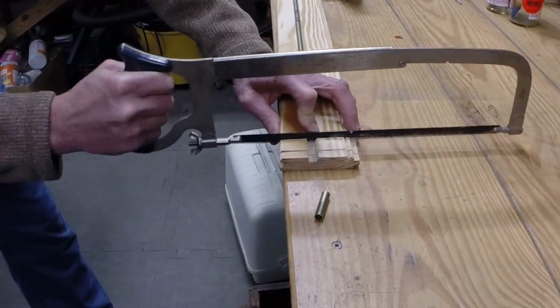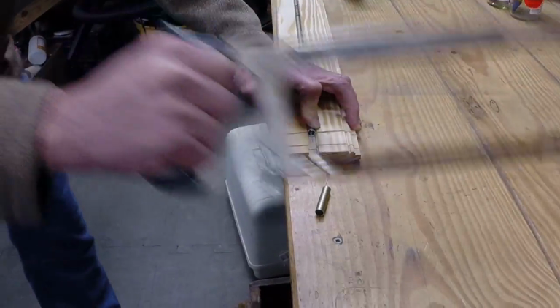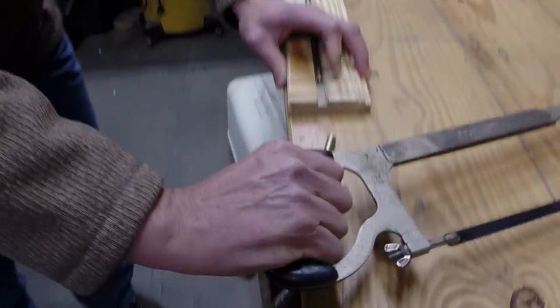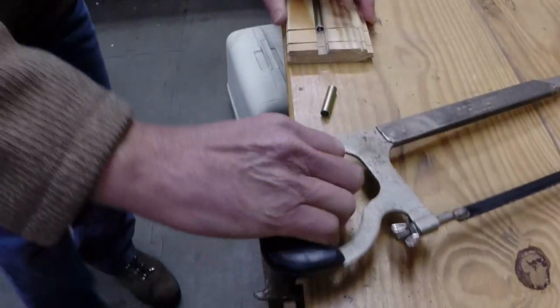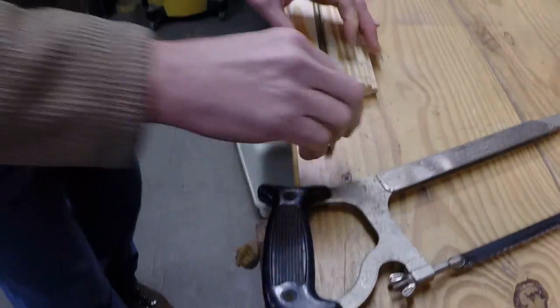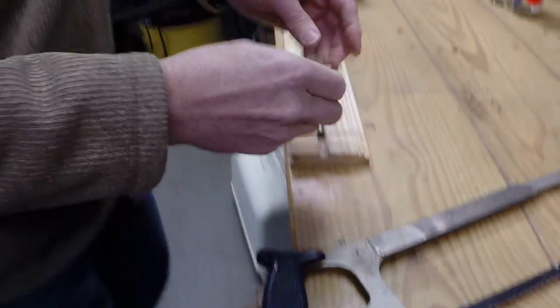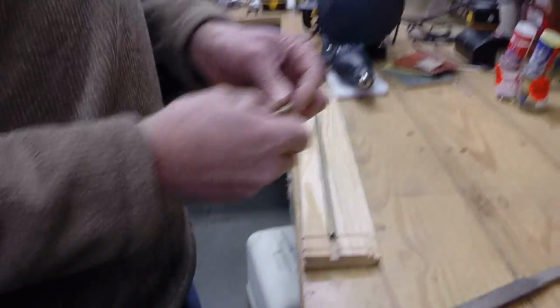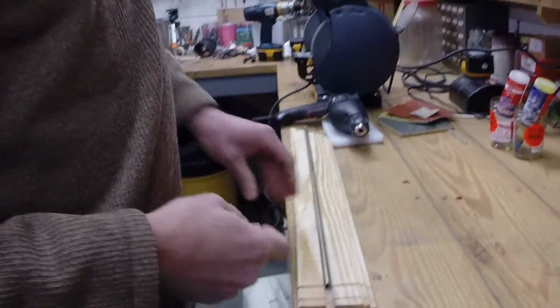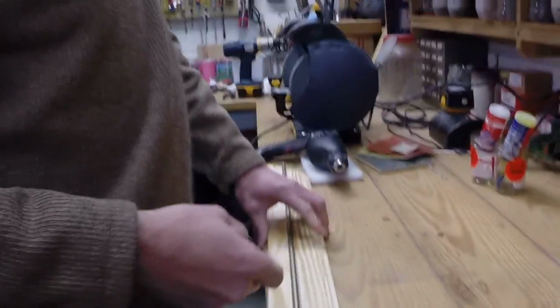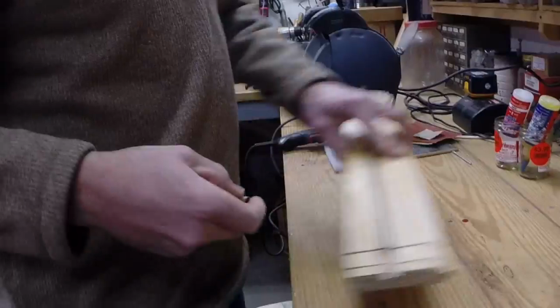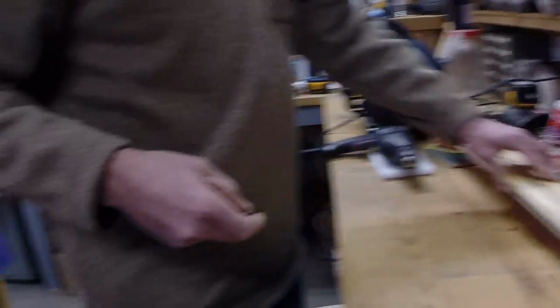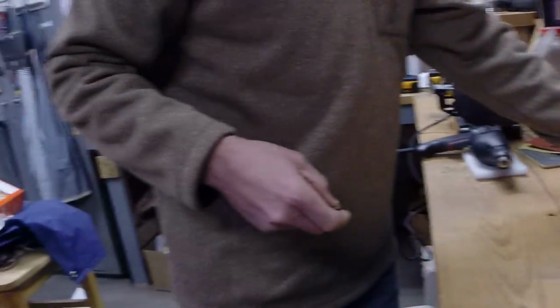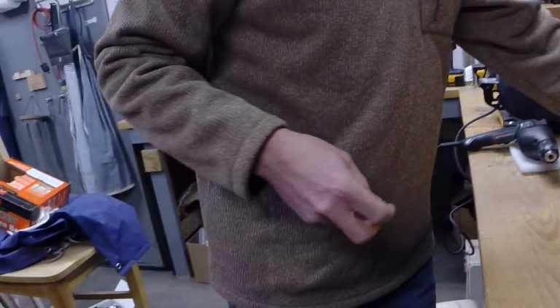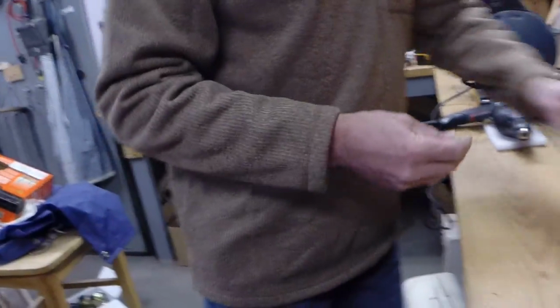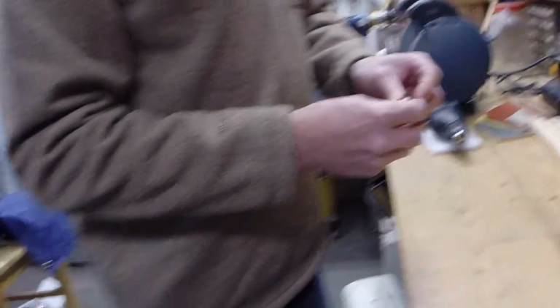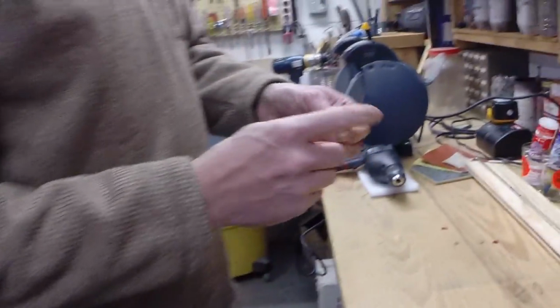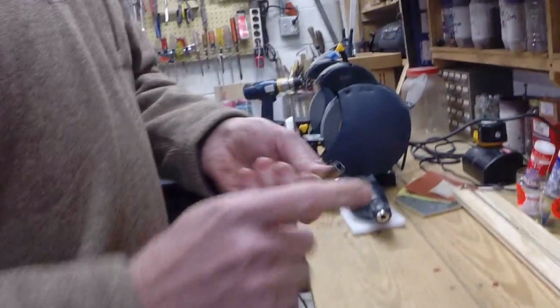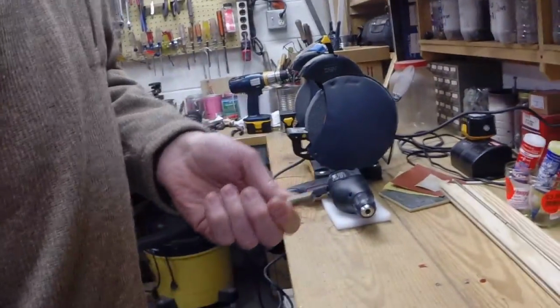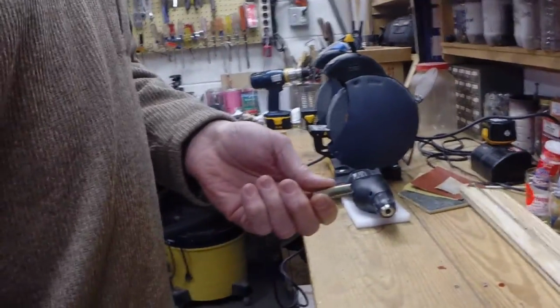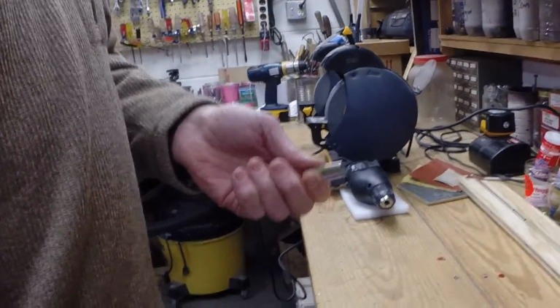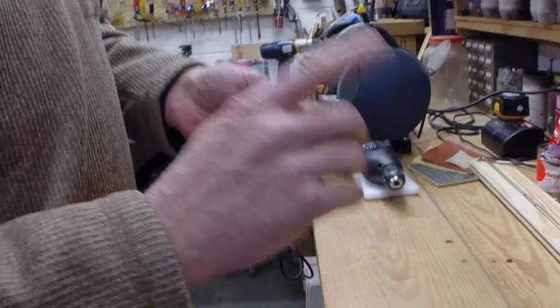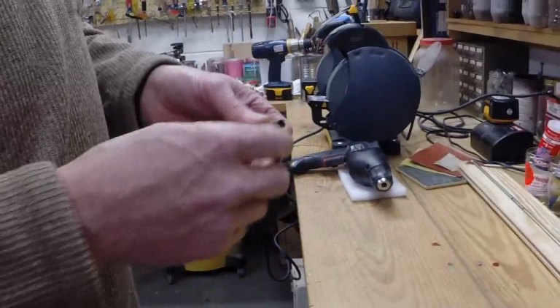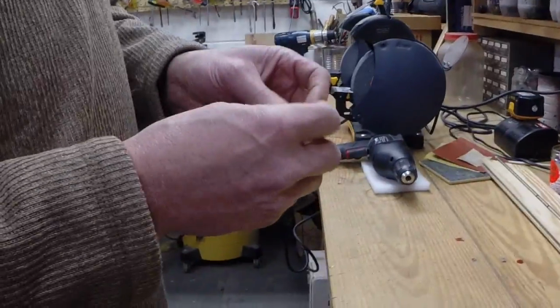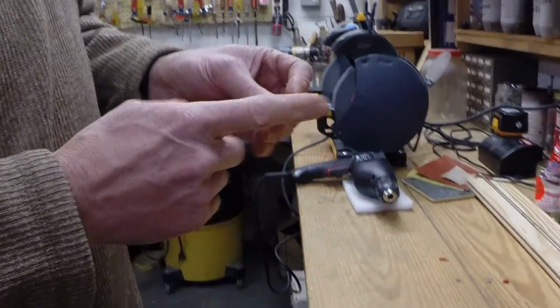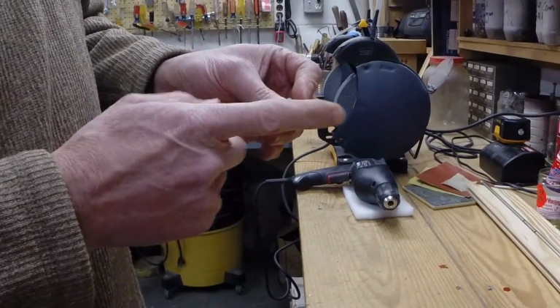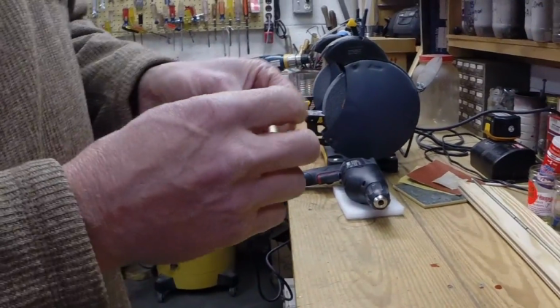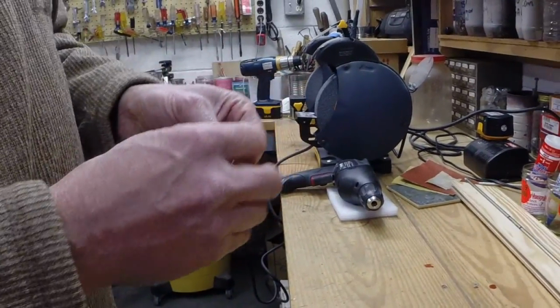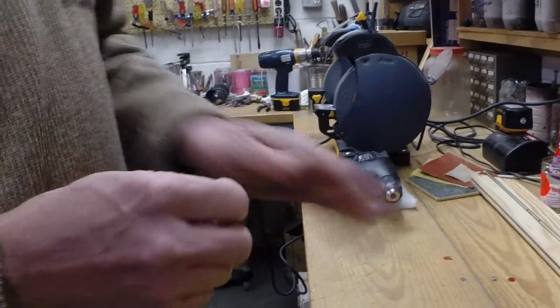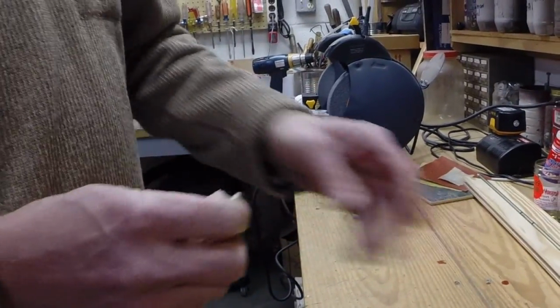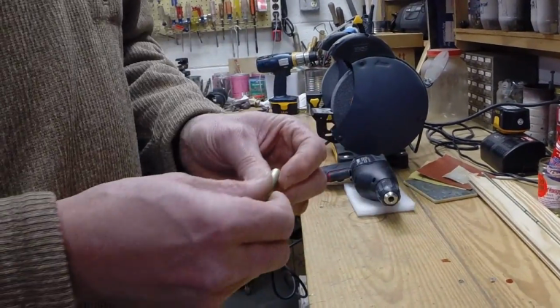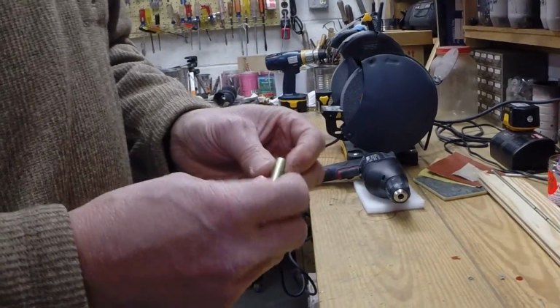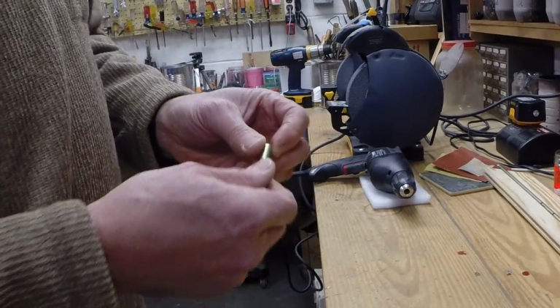There we go. Like I said, clamping that to the table would make a big difference. Now, no matter how good you are with the hacksaw, you're going to not have a perfectly flush cut.